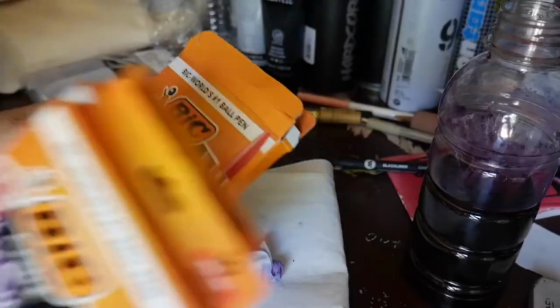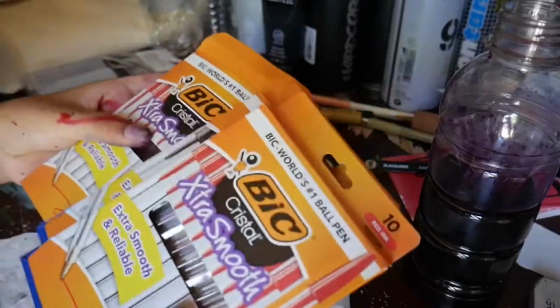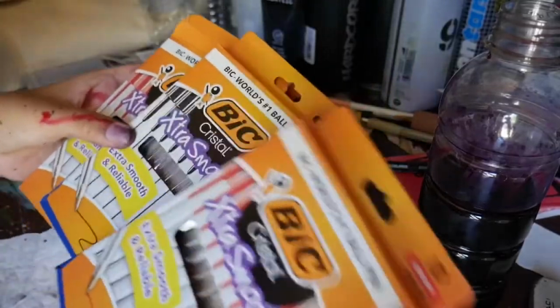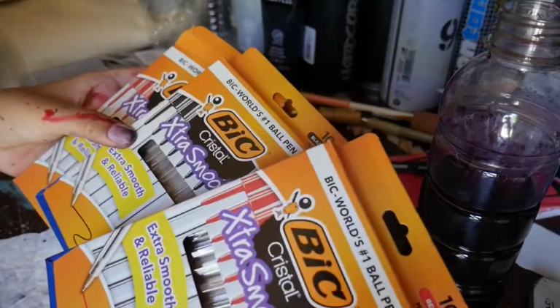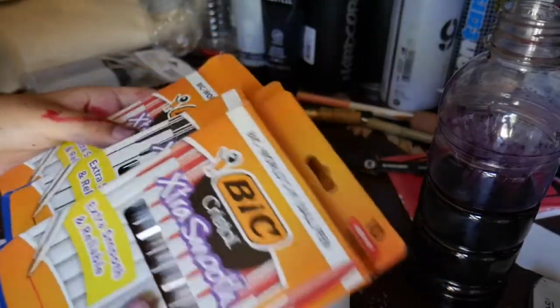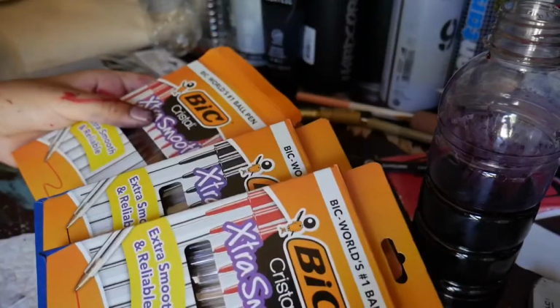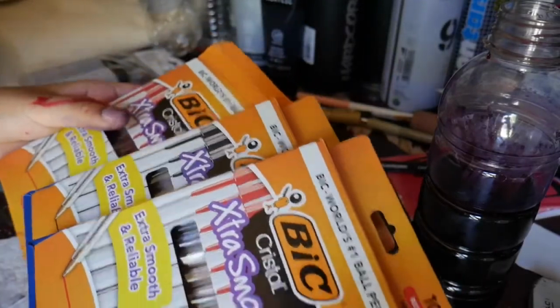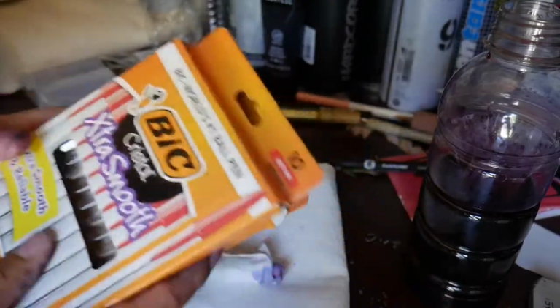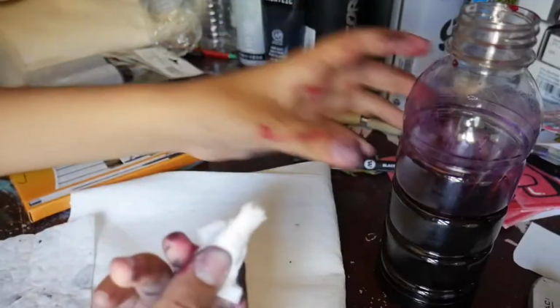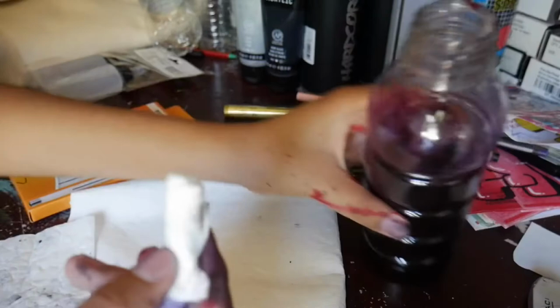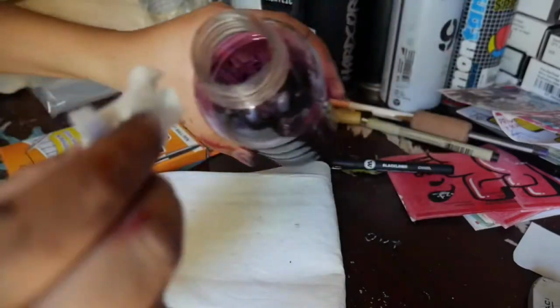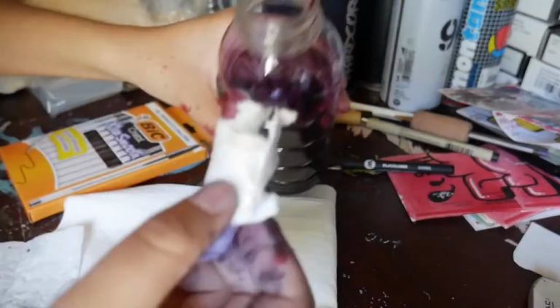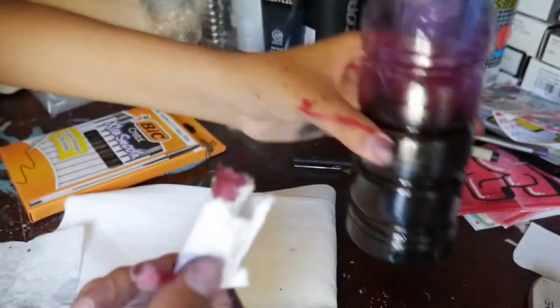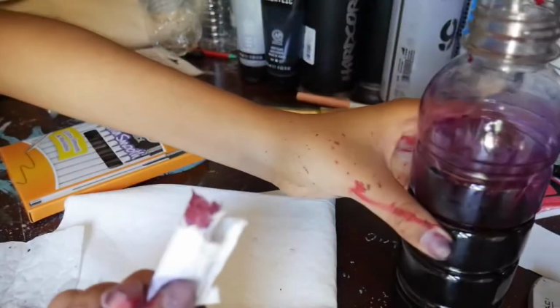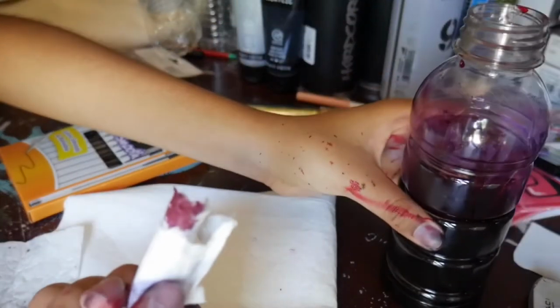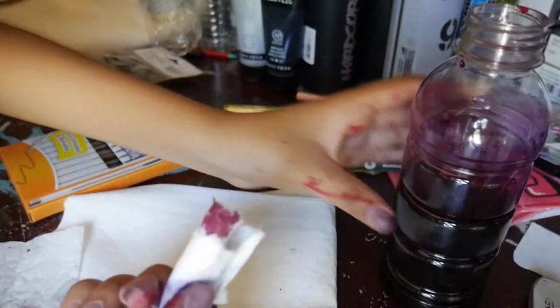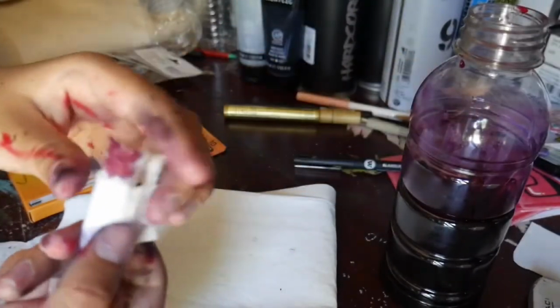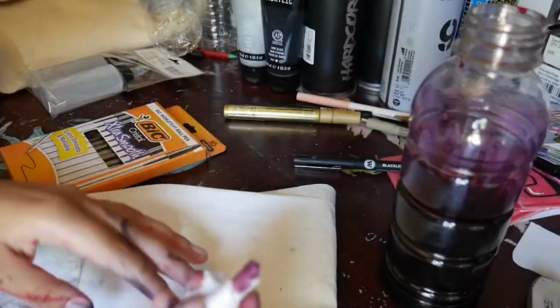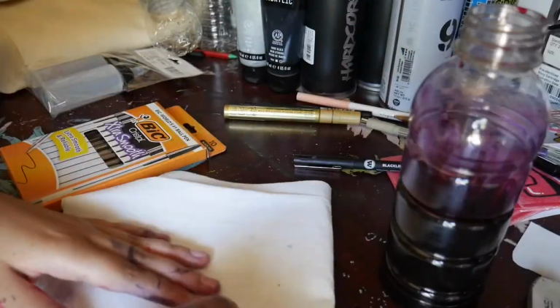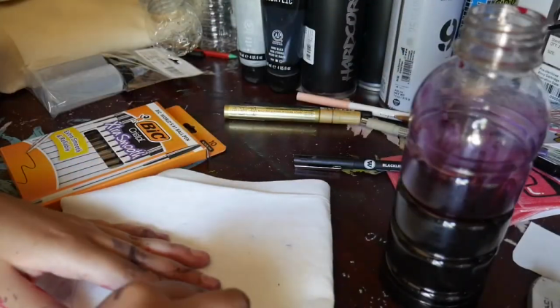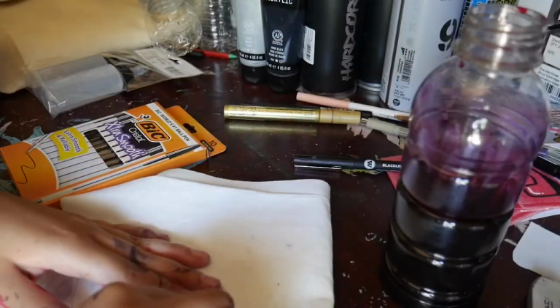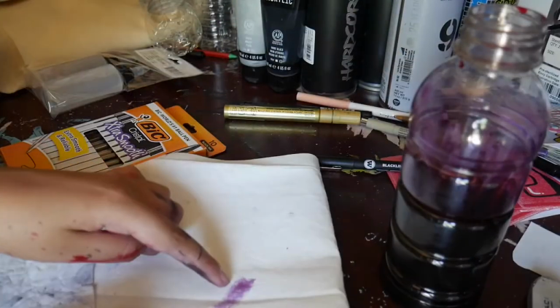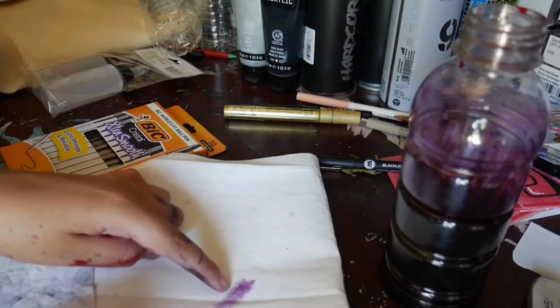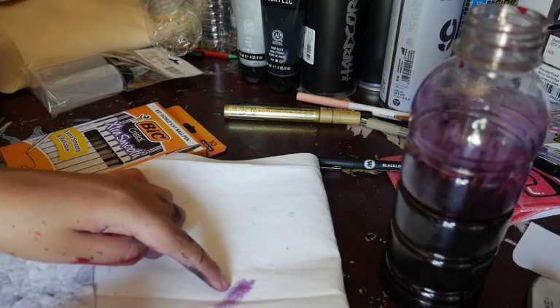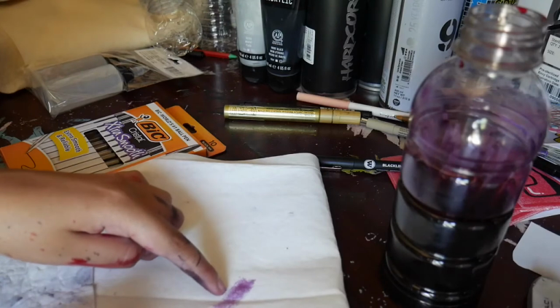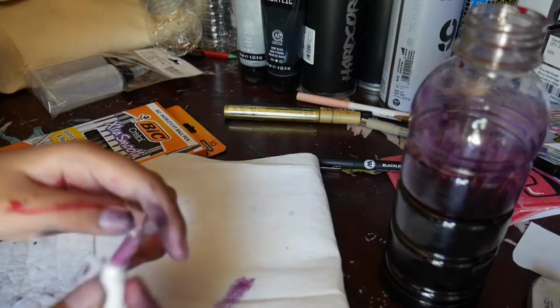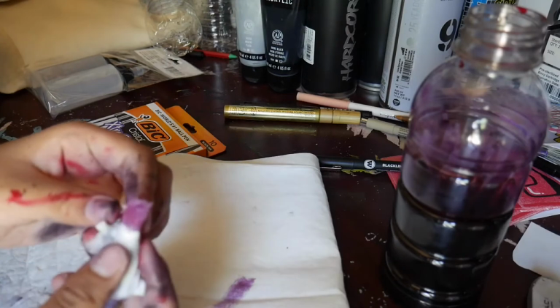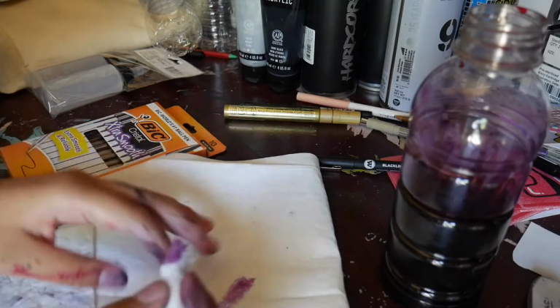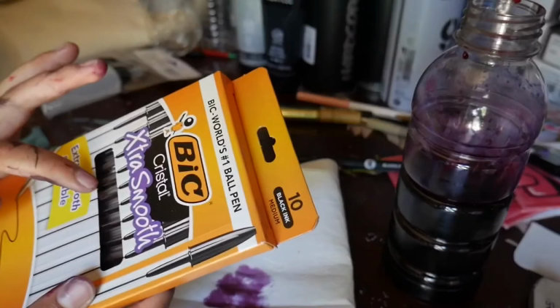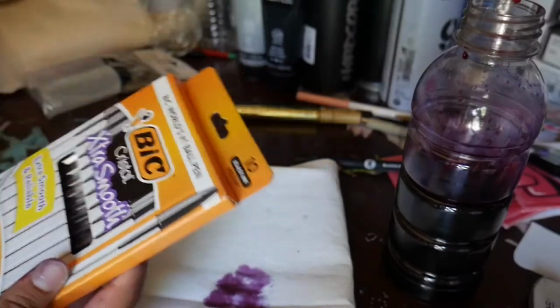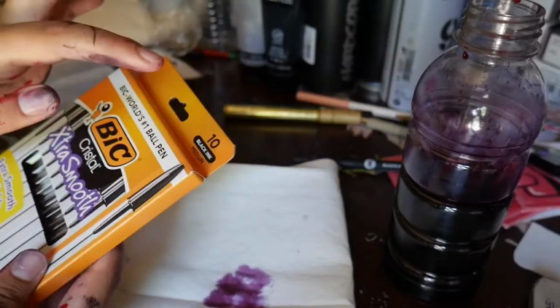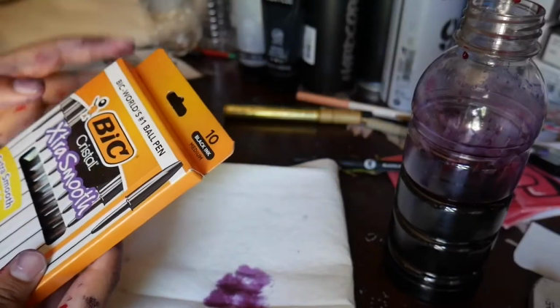I'm adding three packets of it. I have a little bit of paper to test it out — this is how dark it is, it's like a wine color. I want it a little bit darker because it's a little watery, so I'm adding more black so it could be a little bit darker.